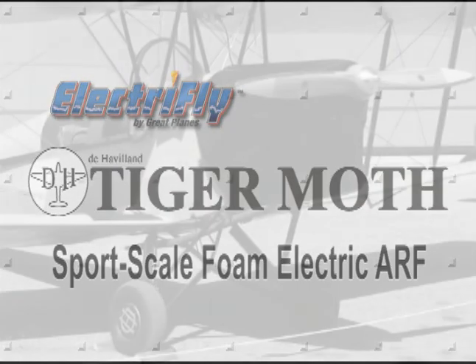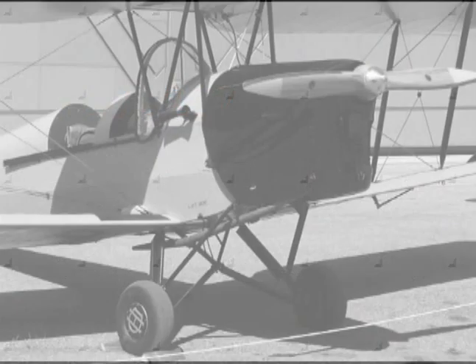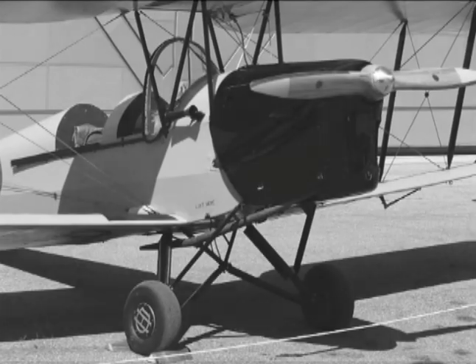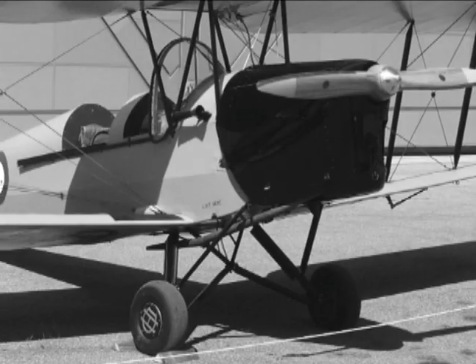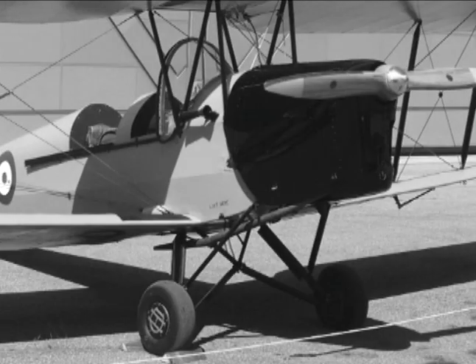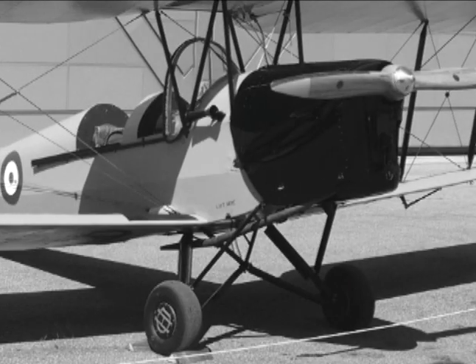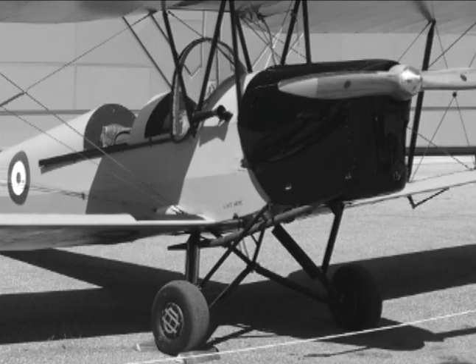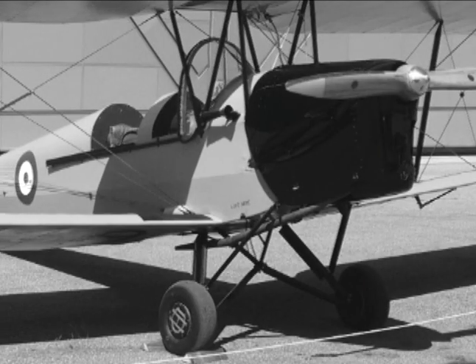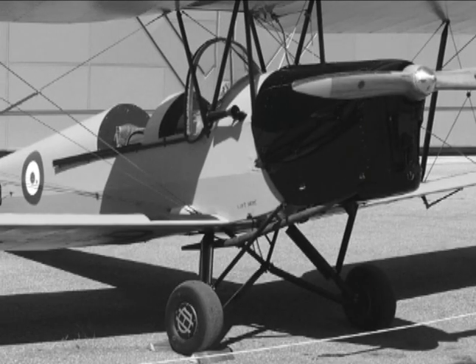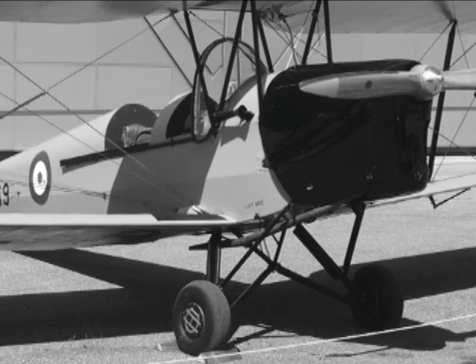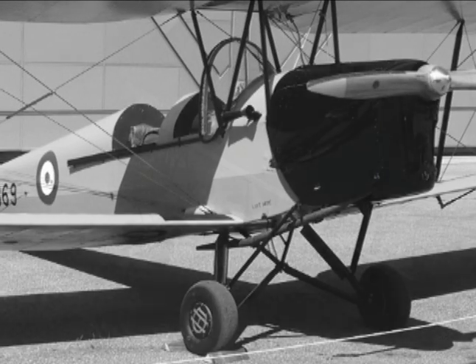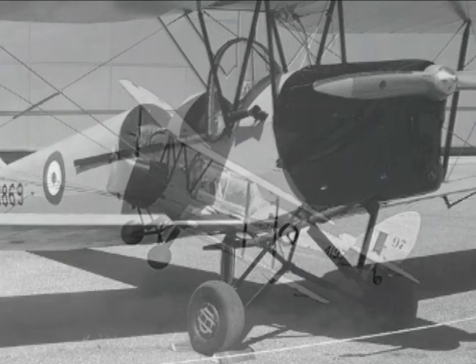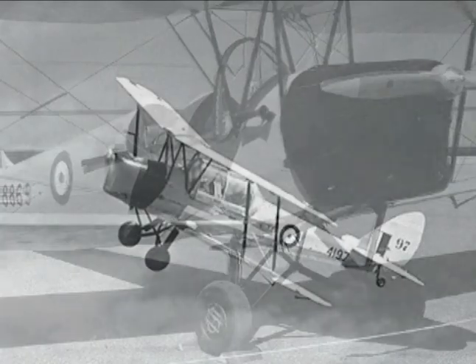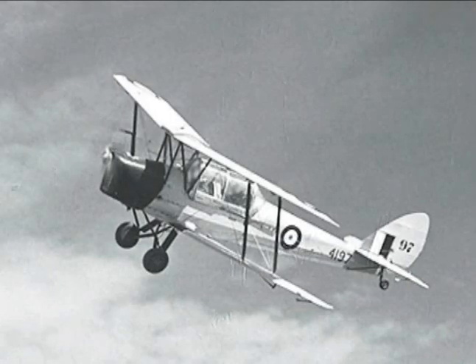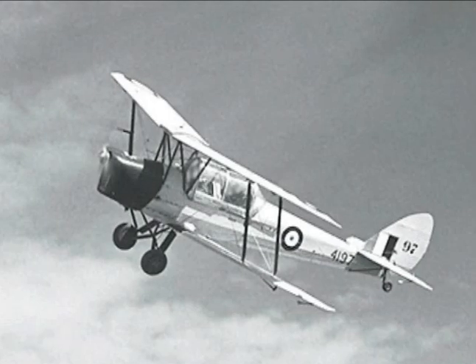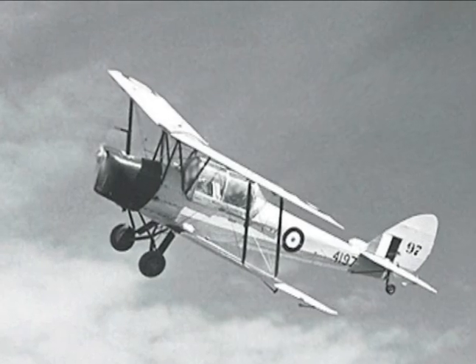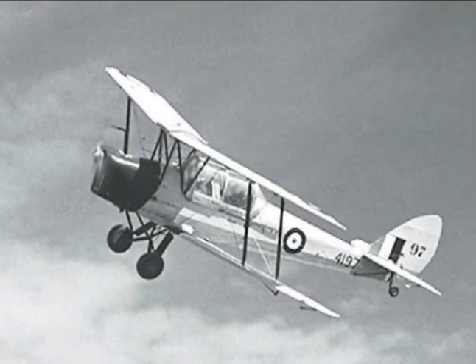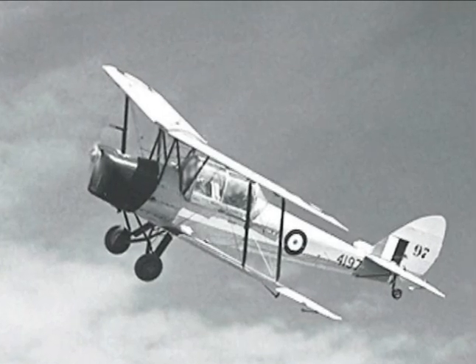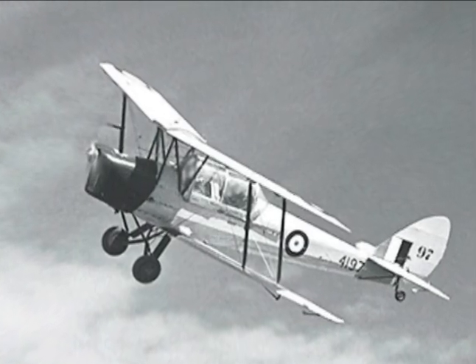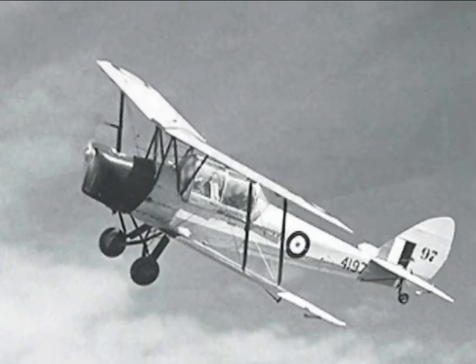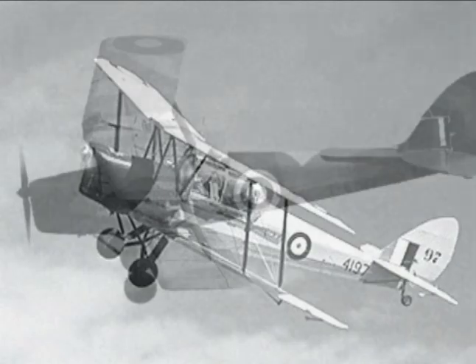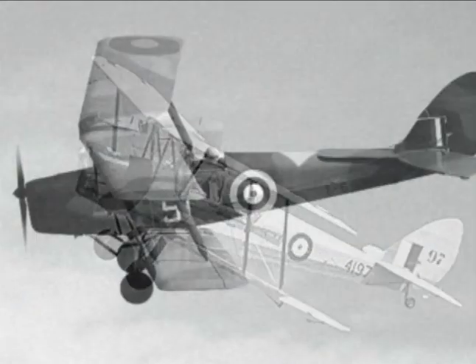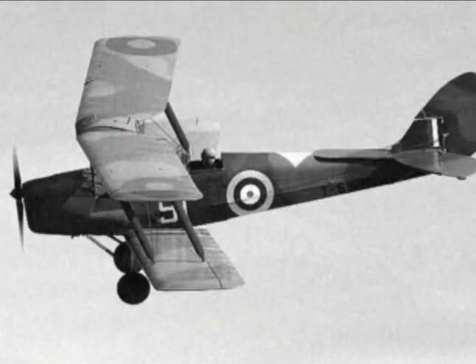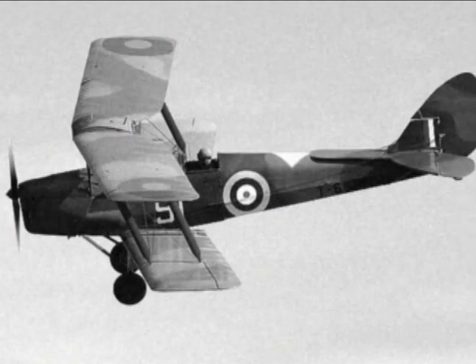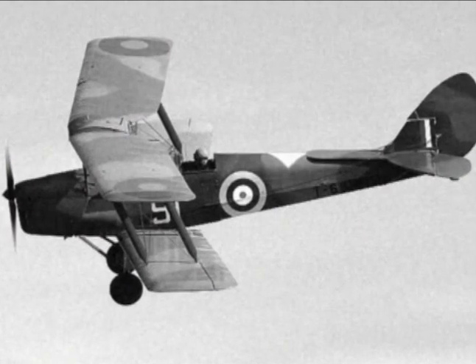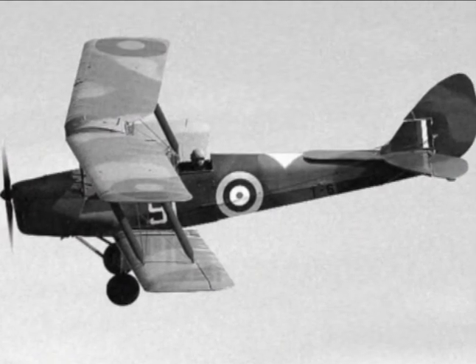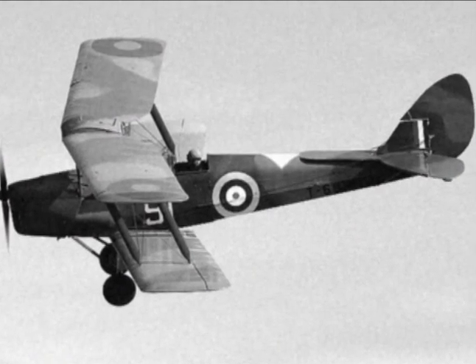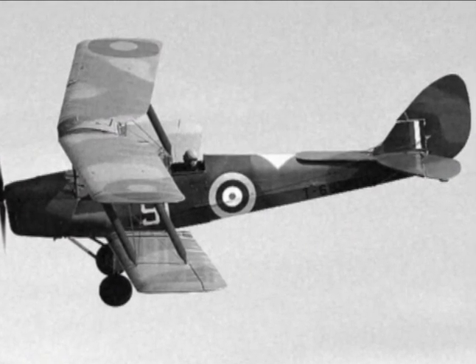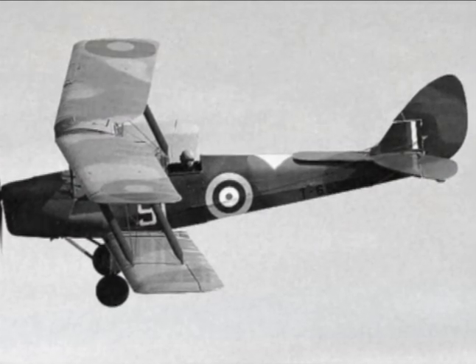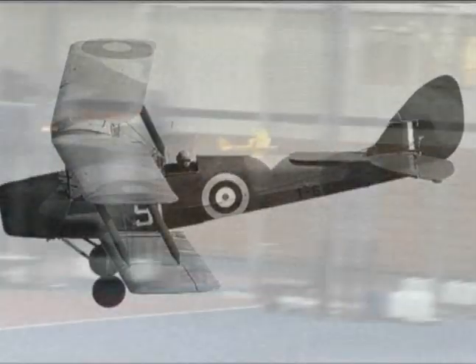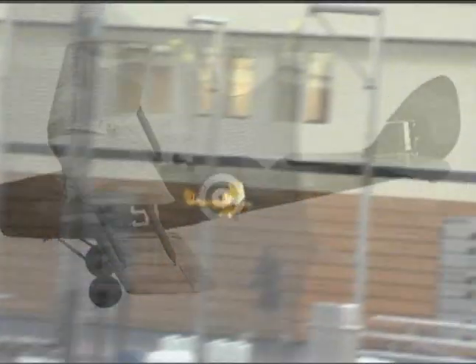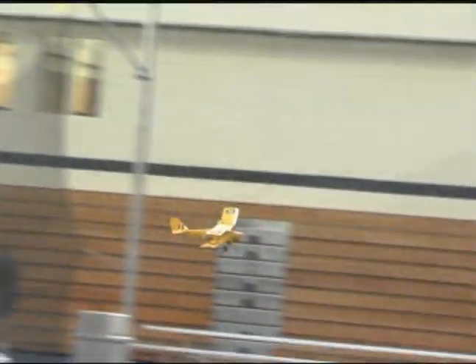The Royal Air Force chose Tiger Moths for pilot training during the 30s and 40s. De Havilland biplanes were England's equivalent of America's popular Piper Cub.